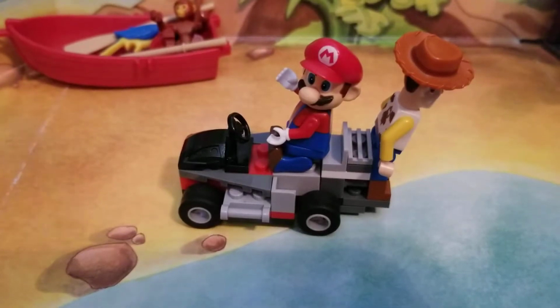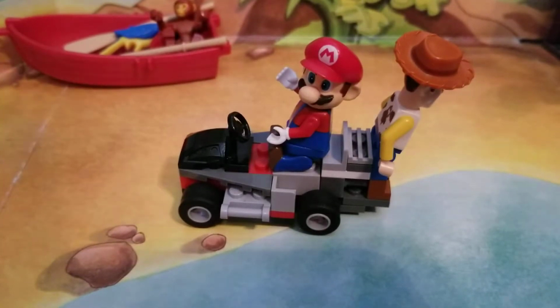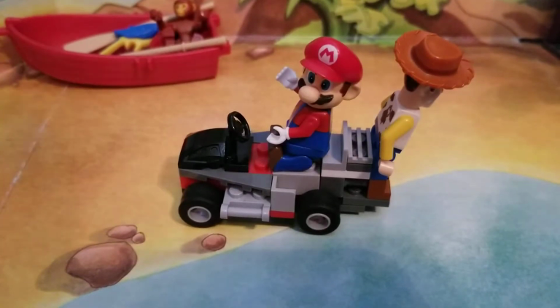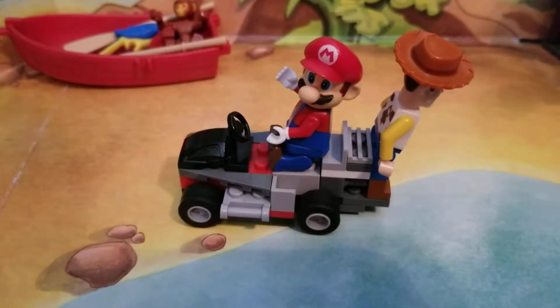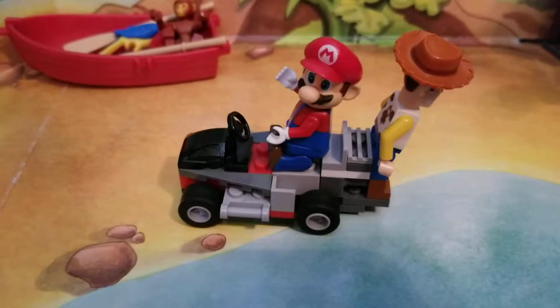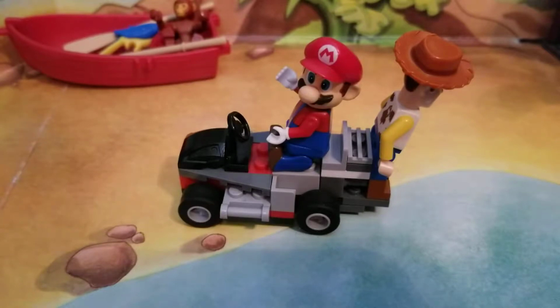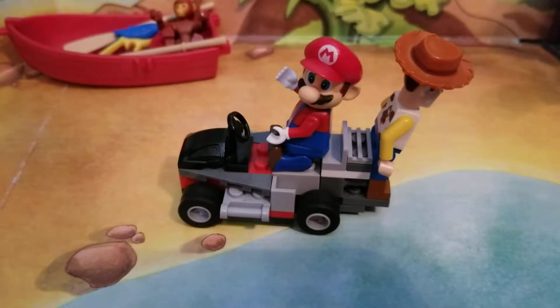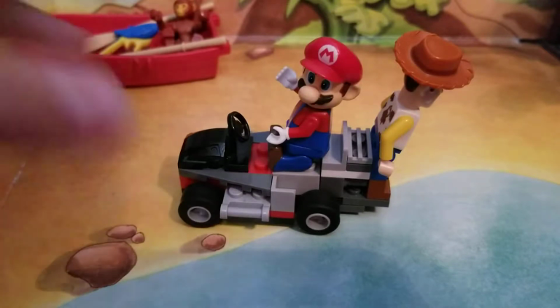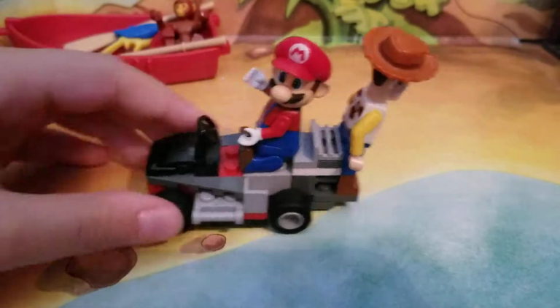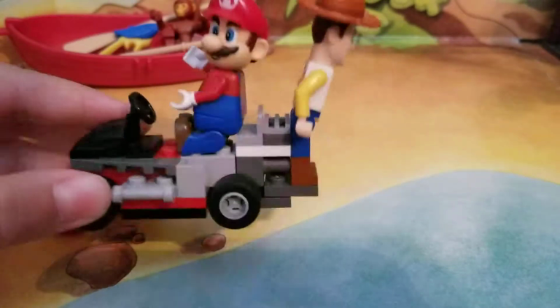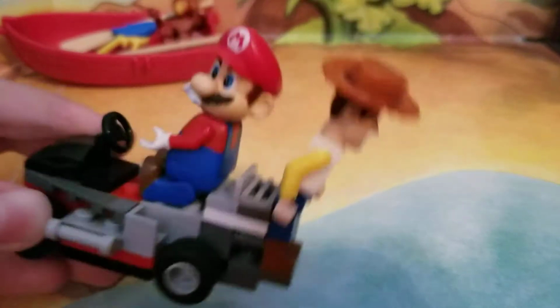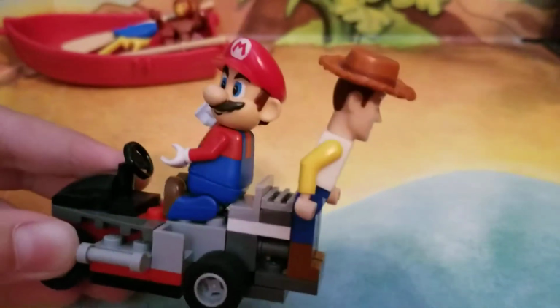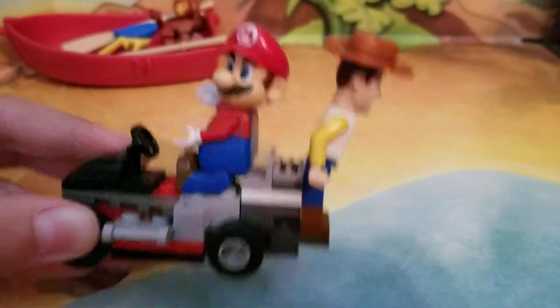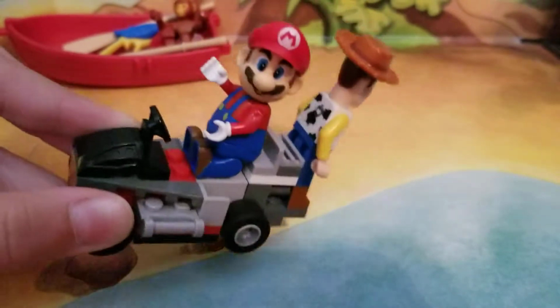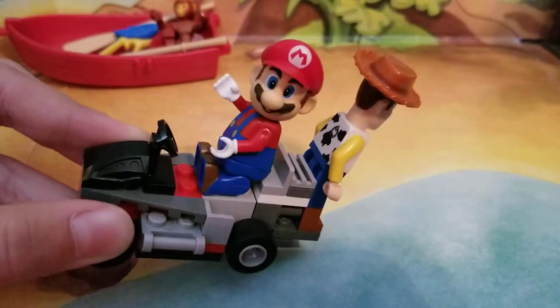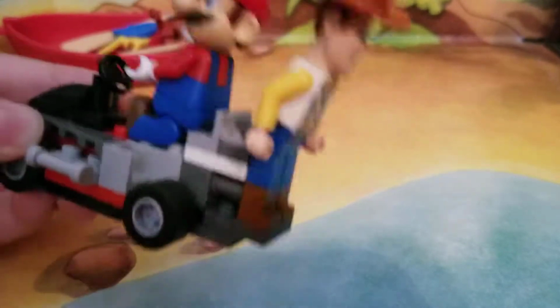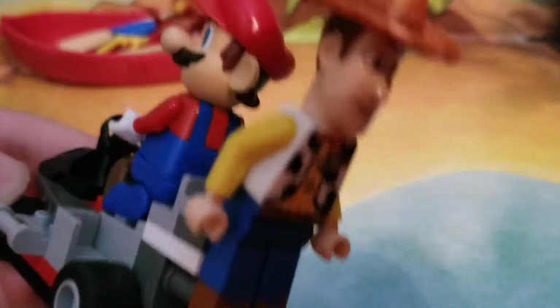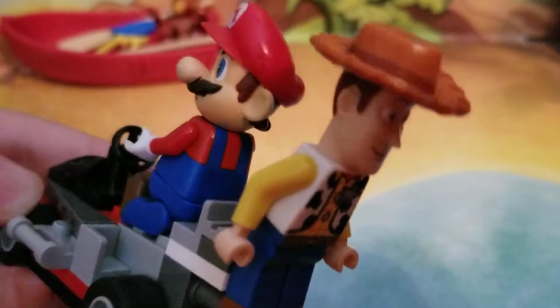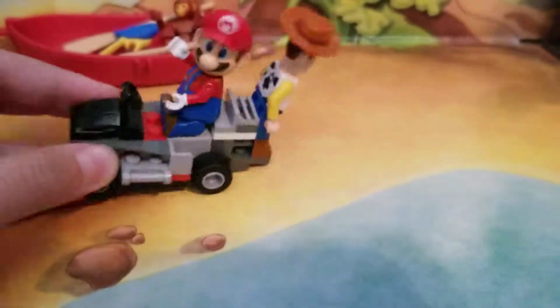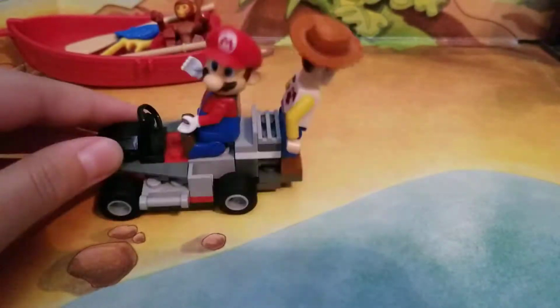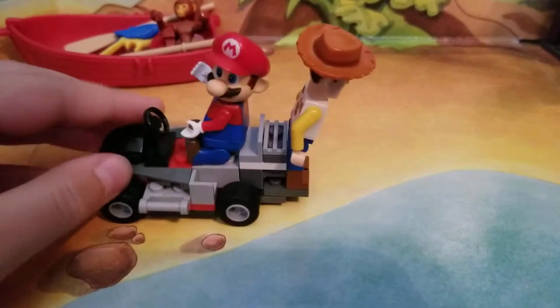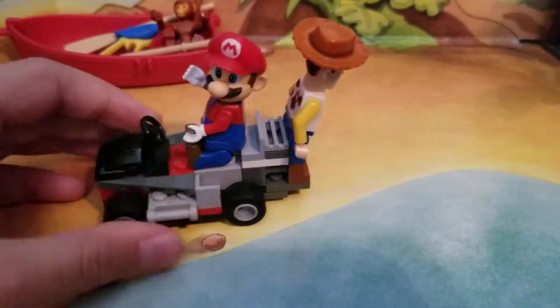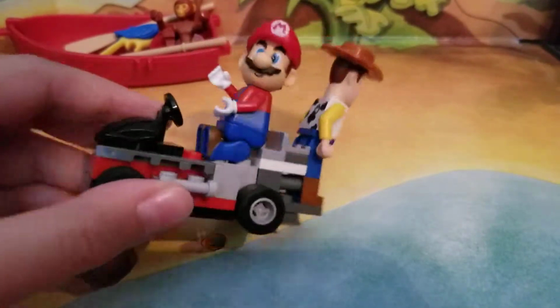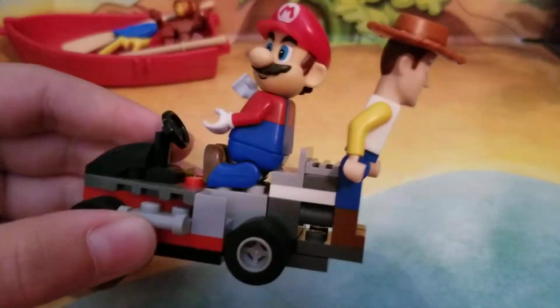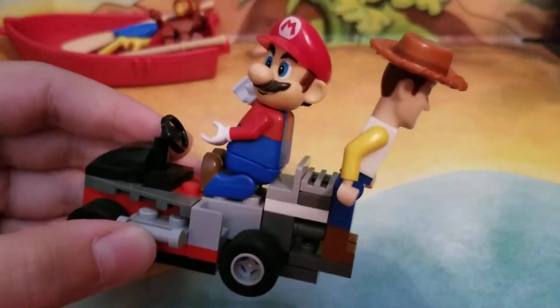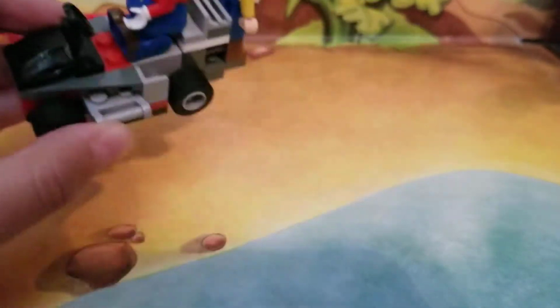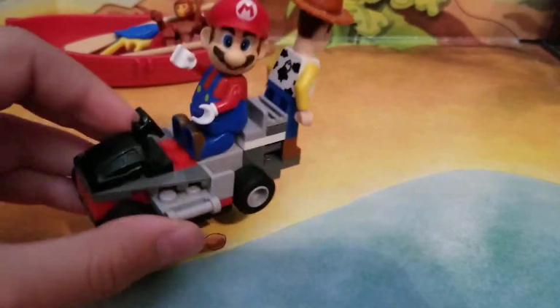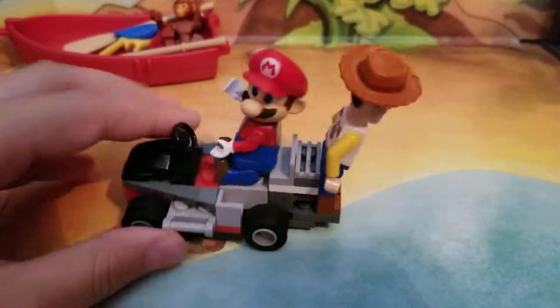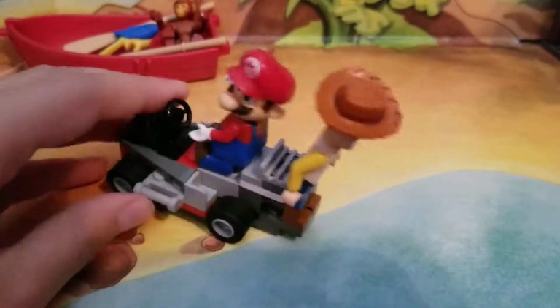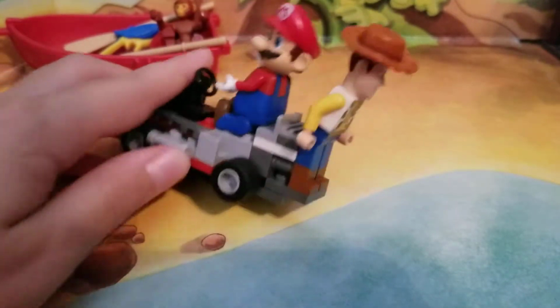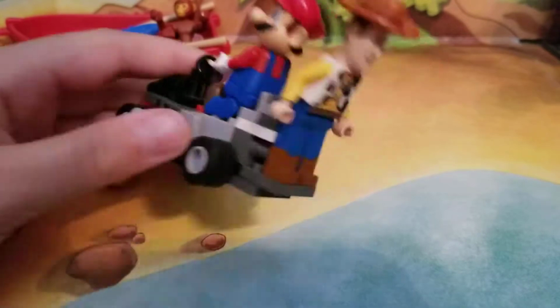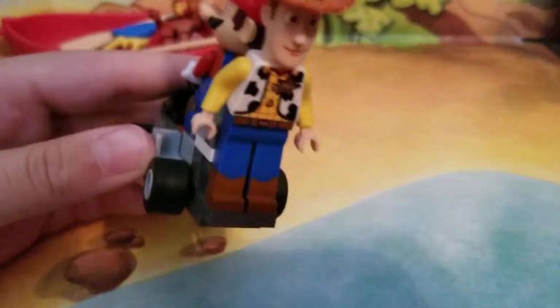Hey guys, CoolCuz05 here back with another video. How do you like my O.C.? The new look right here. It won't always be like this, but it's just like in Mario Kart Double Dash — I put Woody in the back.